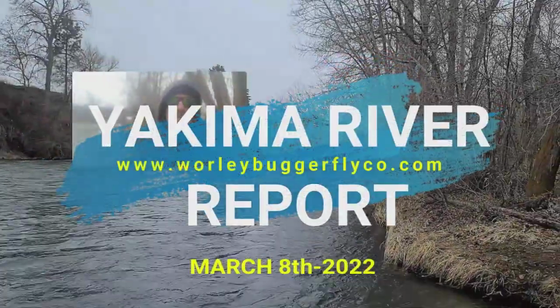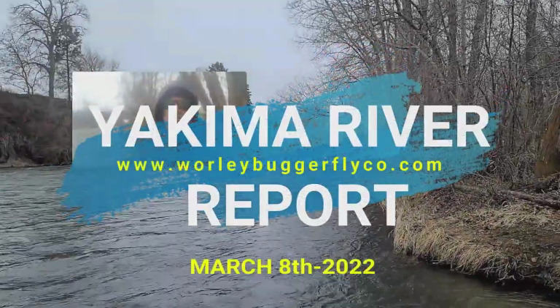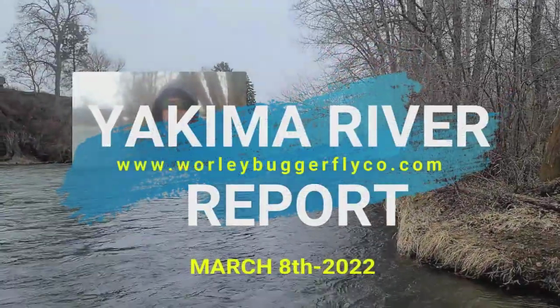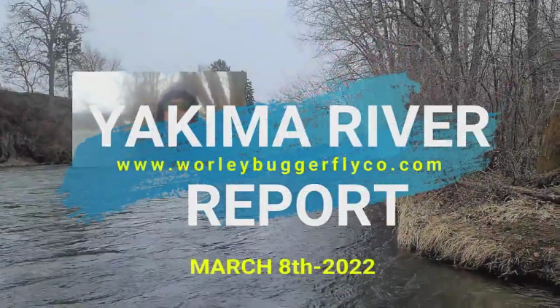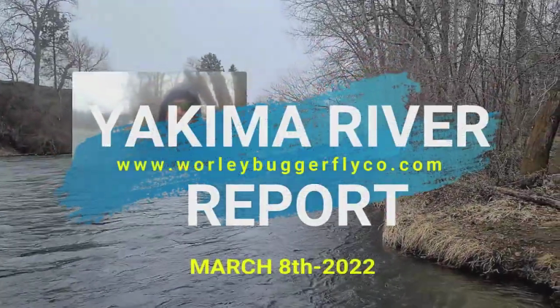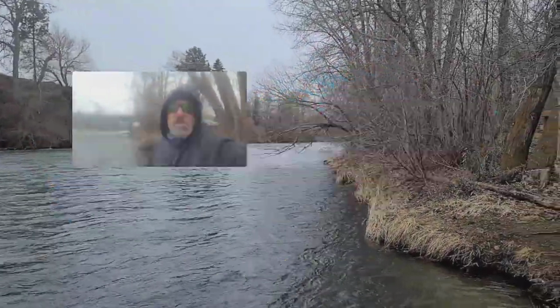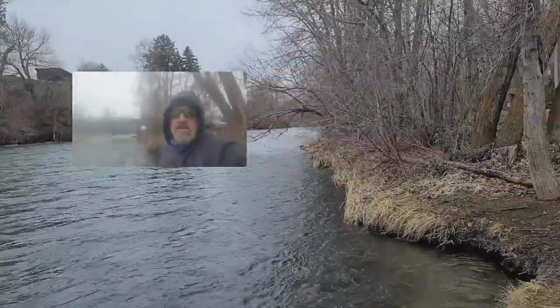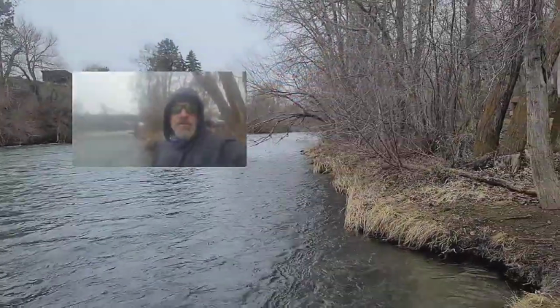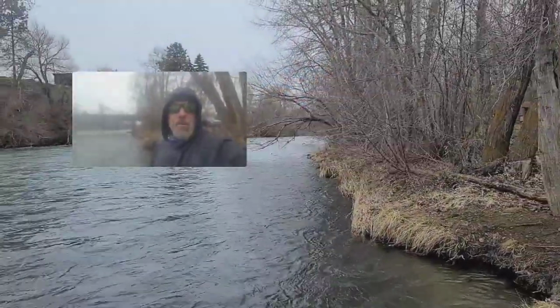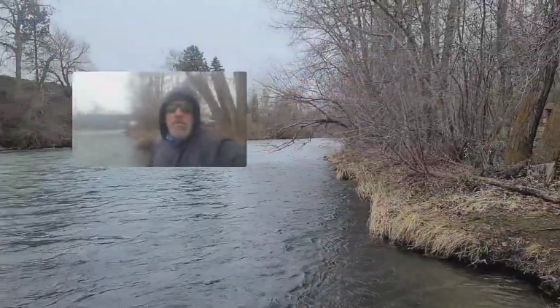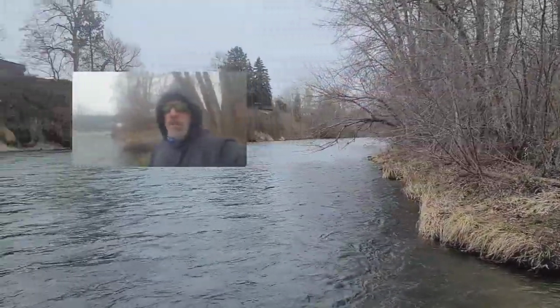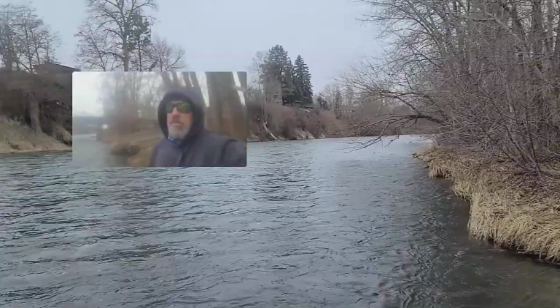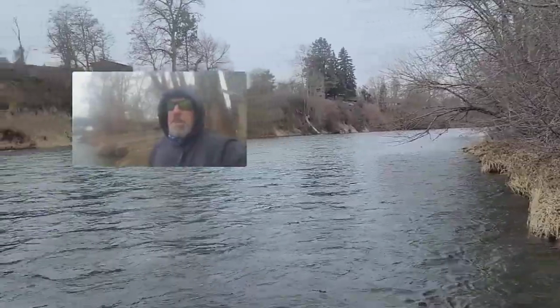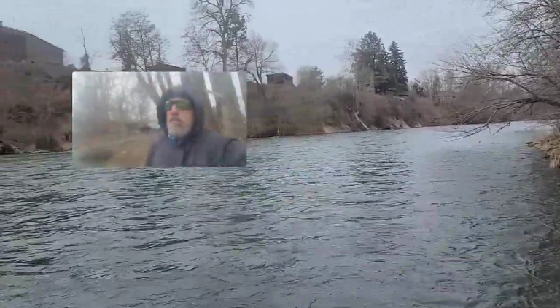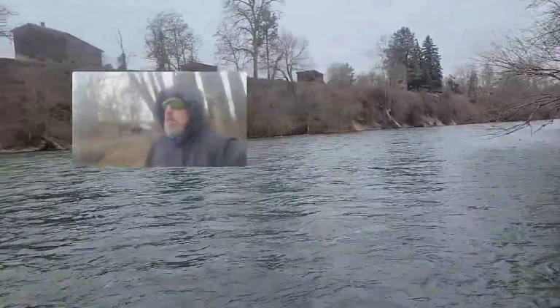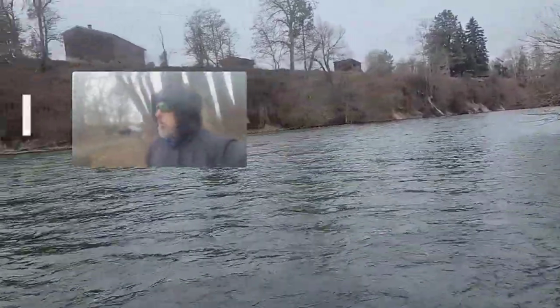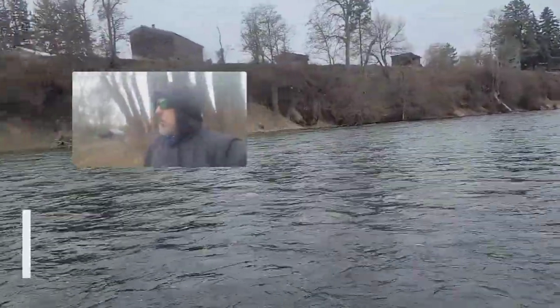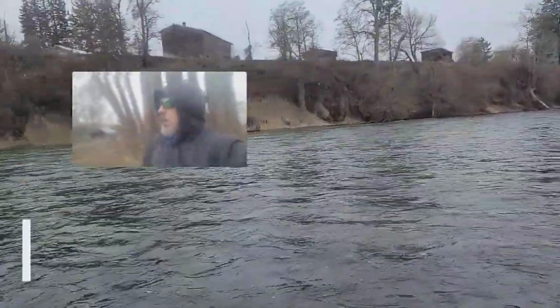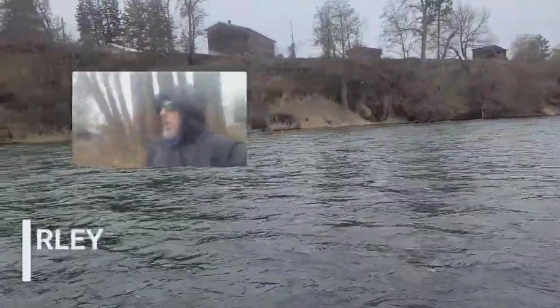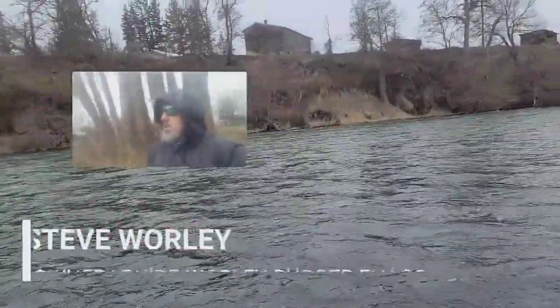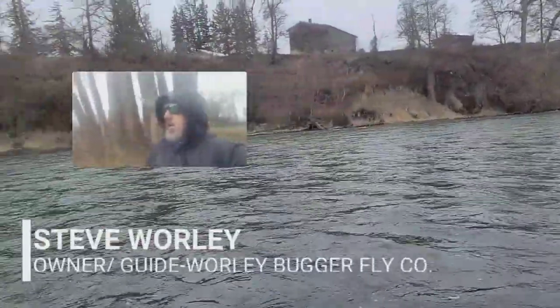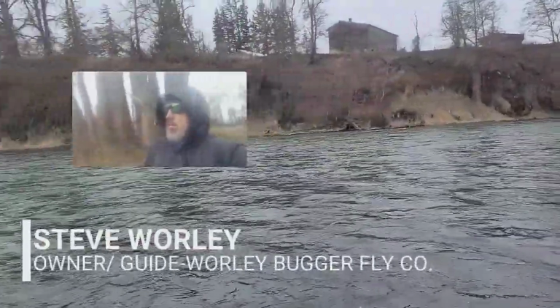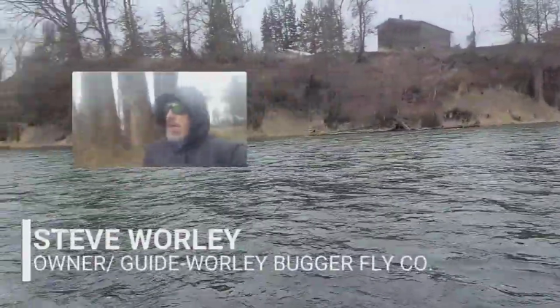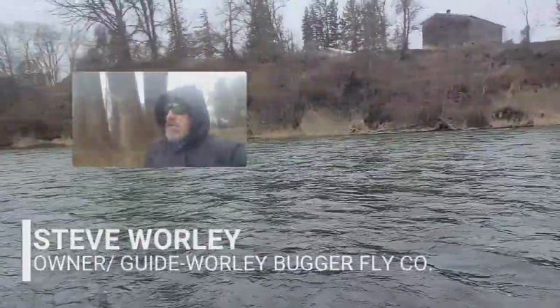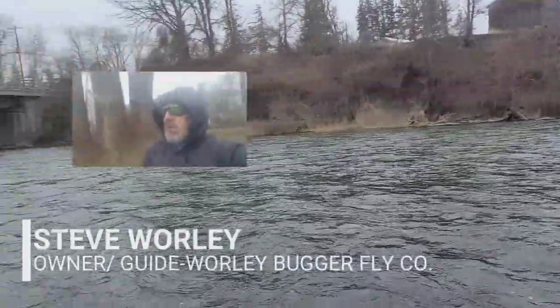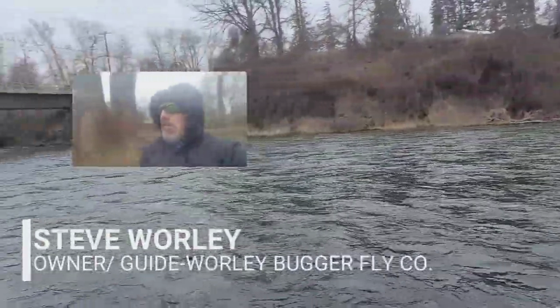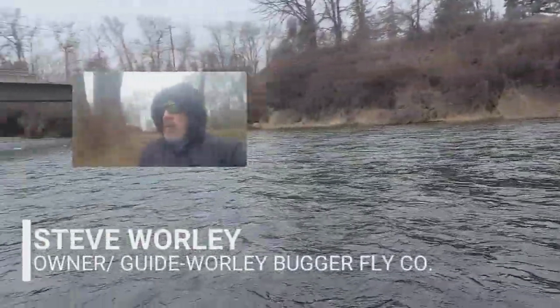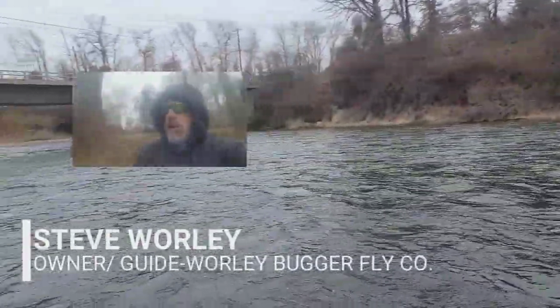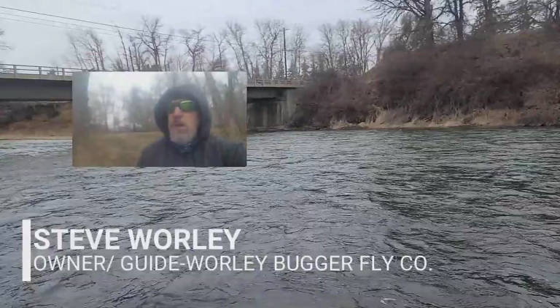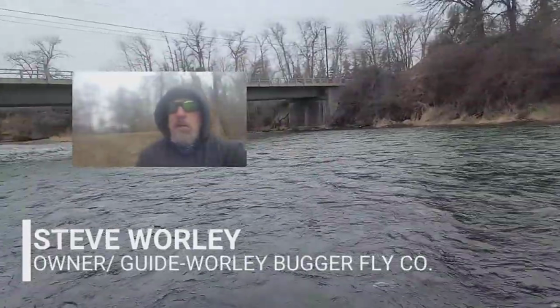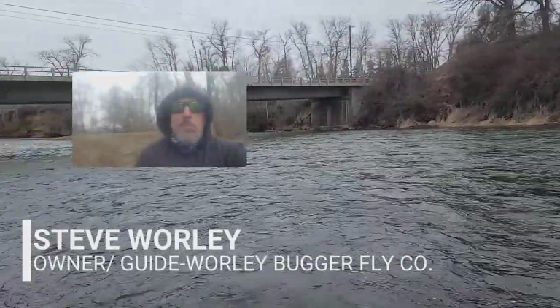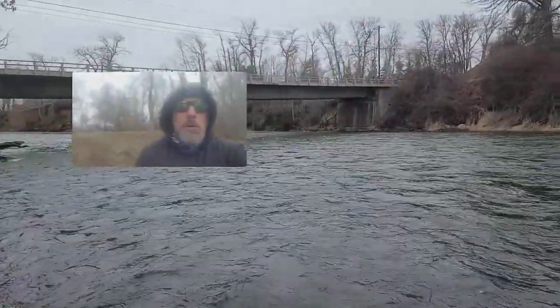Good morning, everybody. This is Steve from the Whirlybugger Fly Company. I am standing on the banks of the Yakima River here at Reinhardt Park.